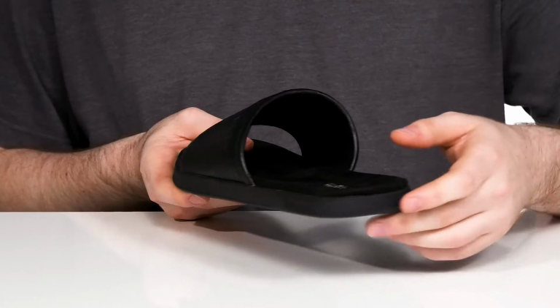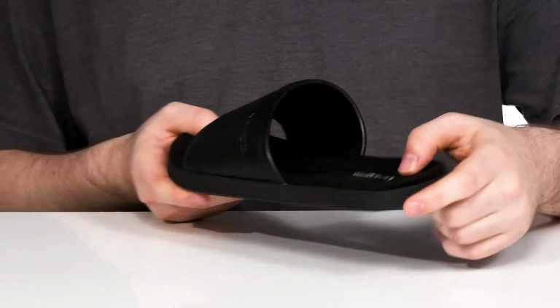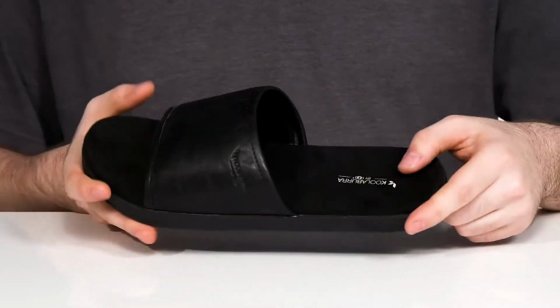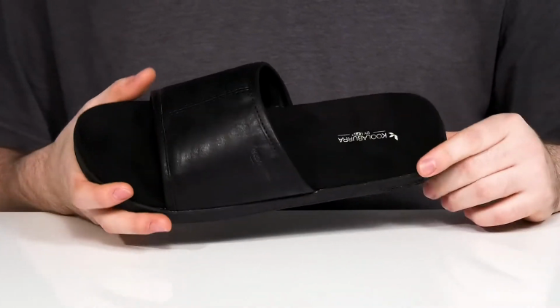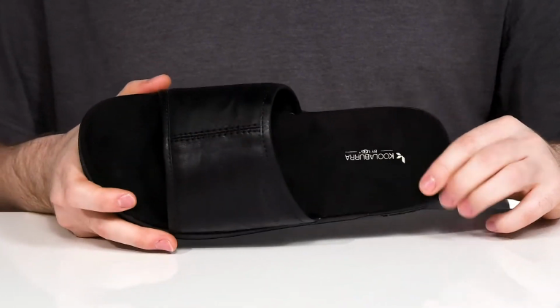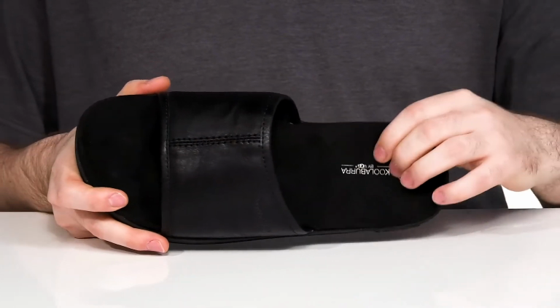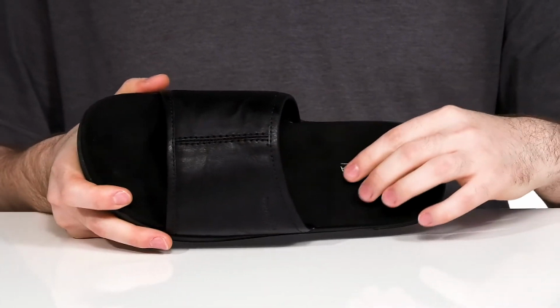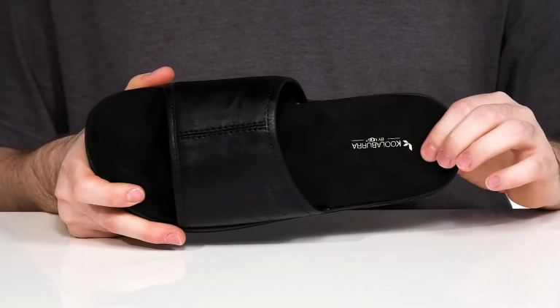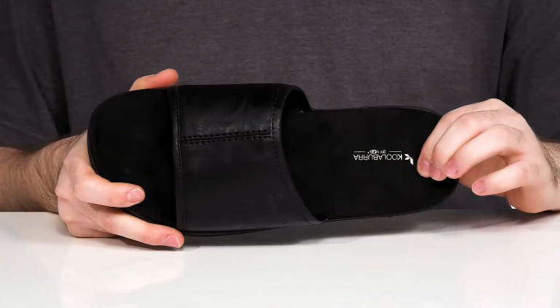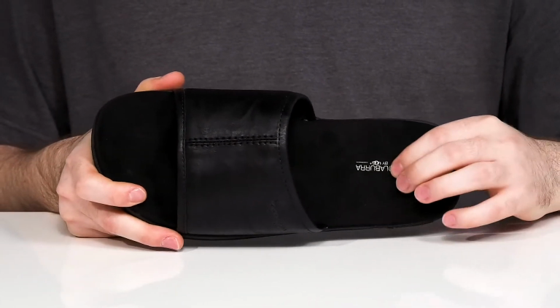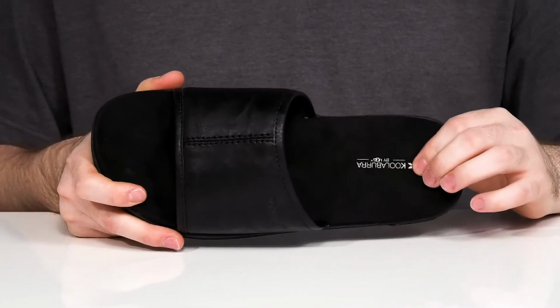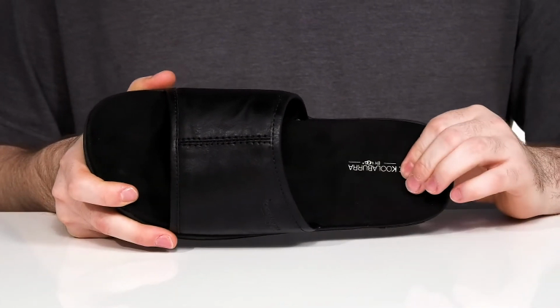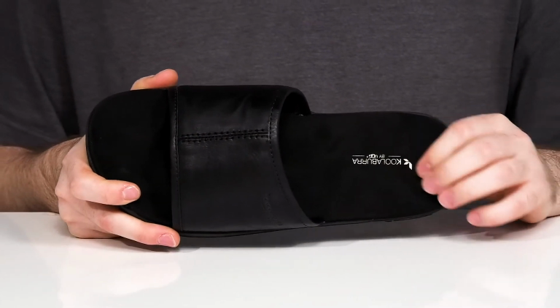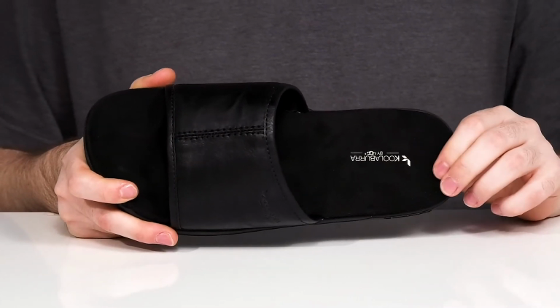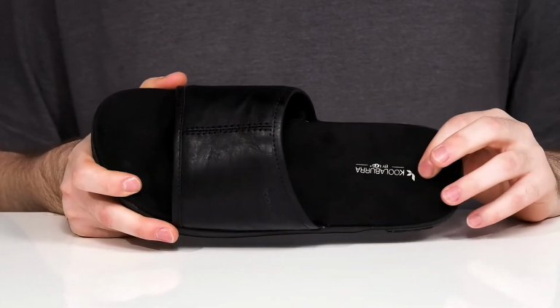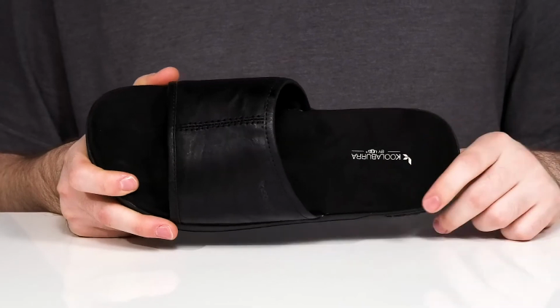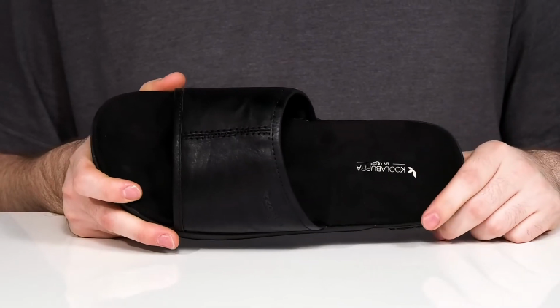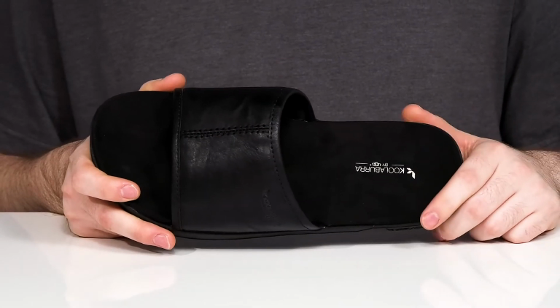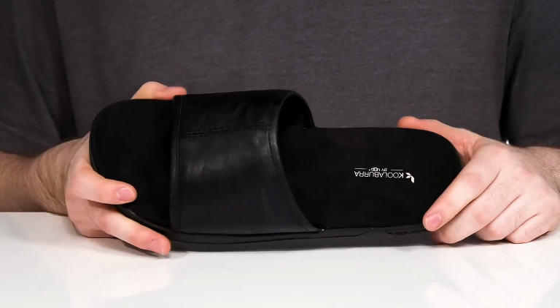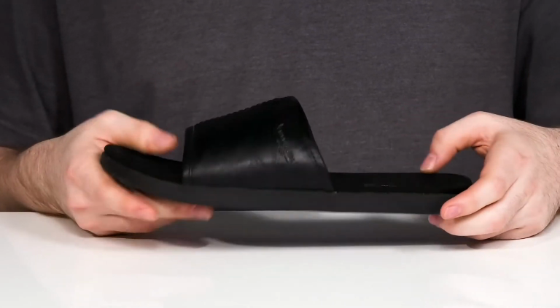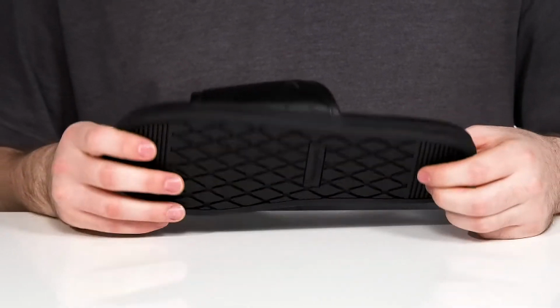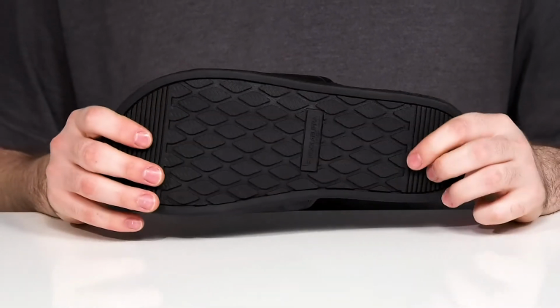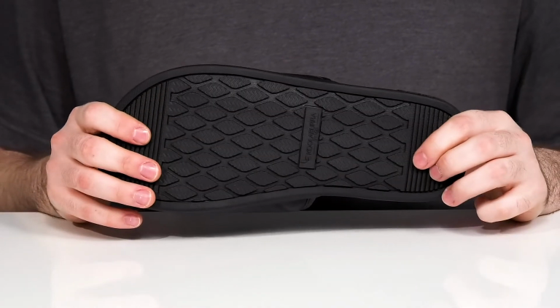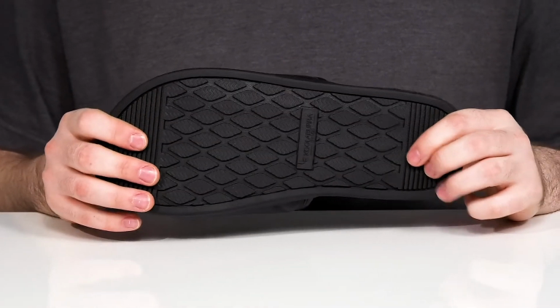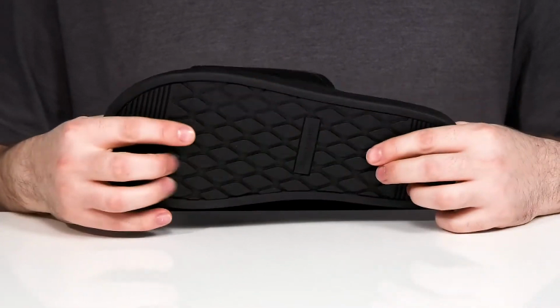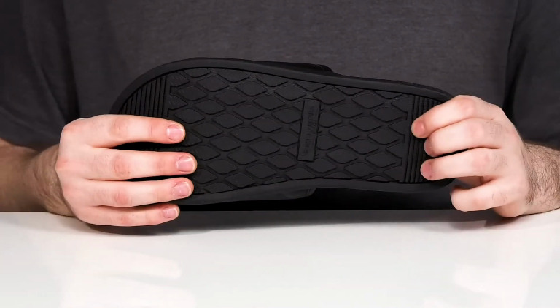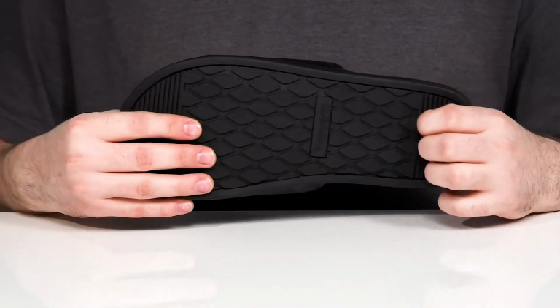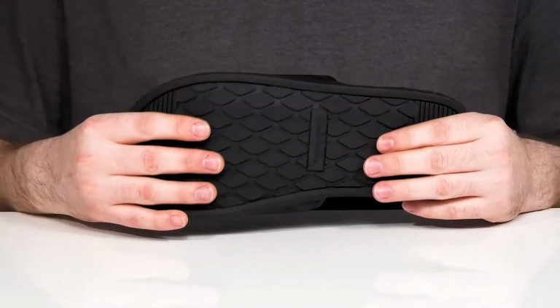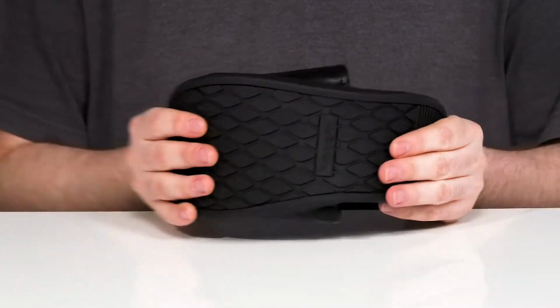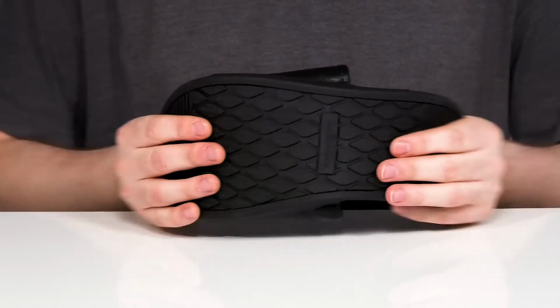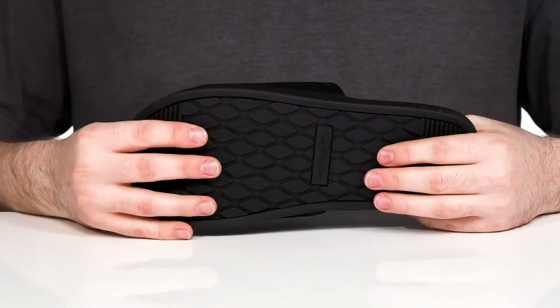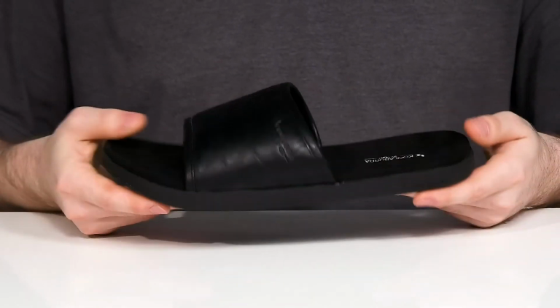Underfoot, it has a contoured synthetic suede footbed. That cupped heel is going to add plenty of comfort. It sits on top of a rubber outsole that has excellent grip and flex for all day wear.